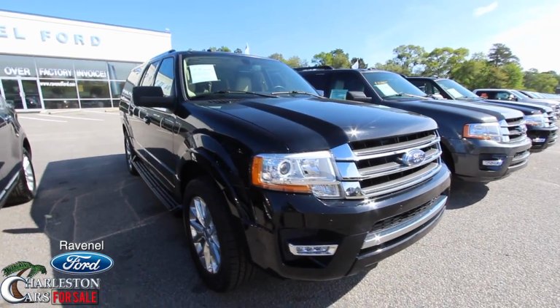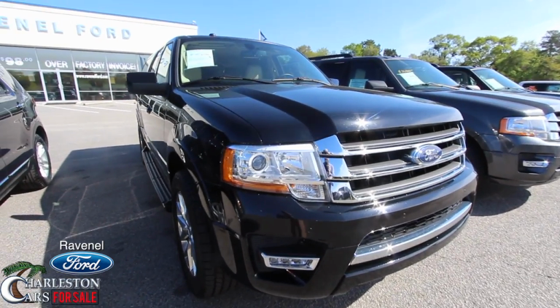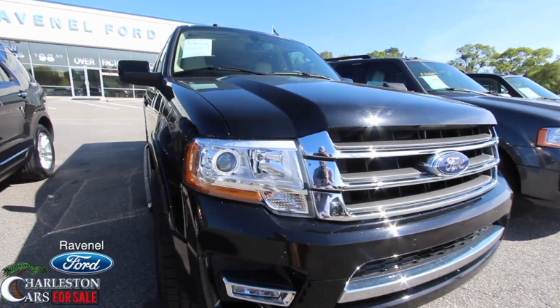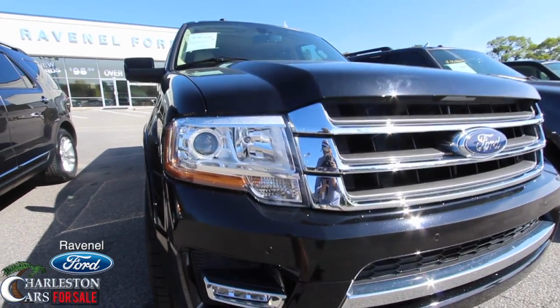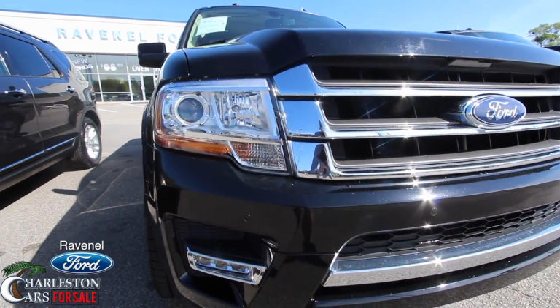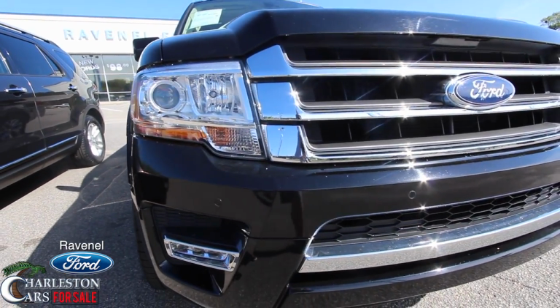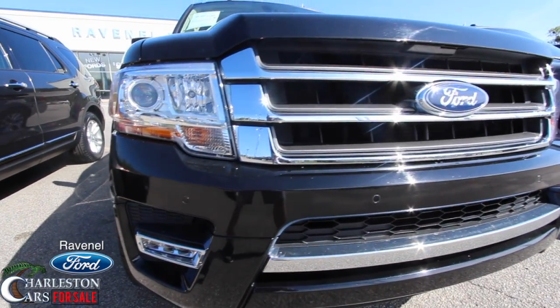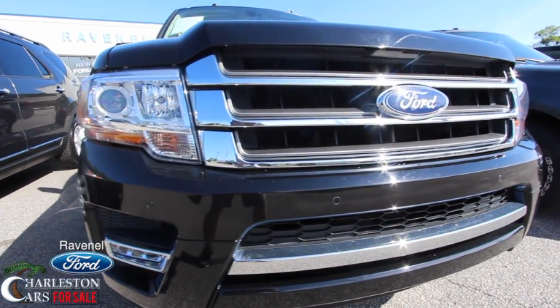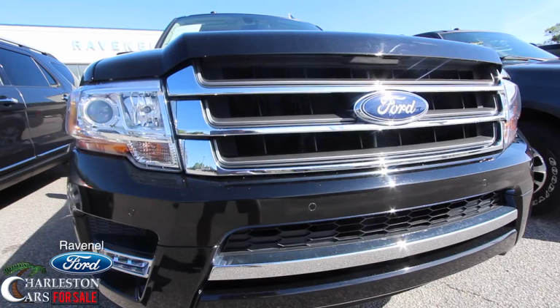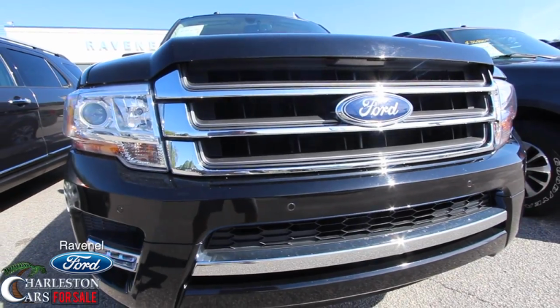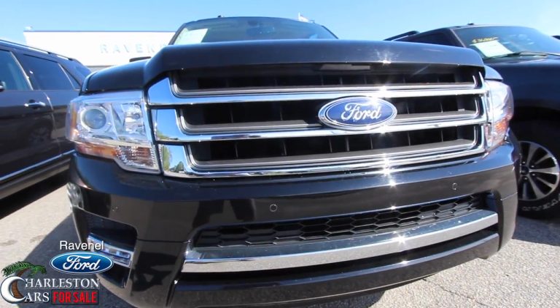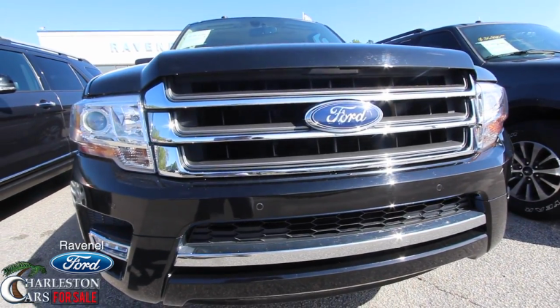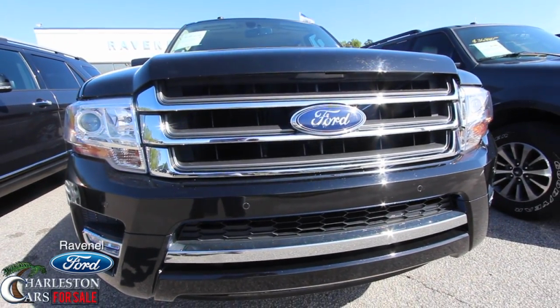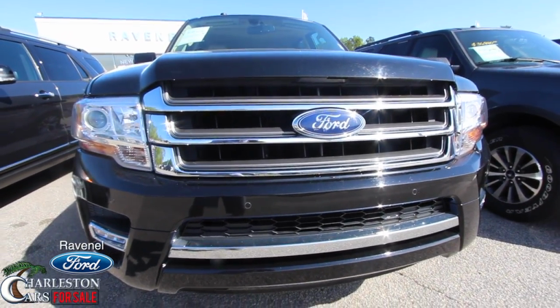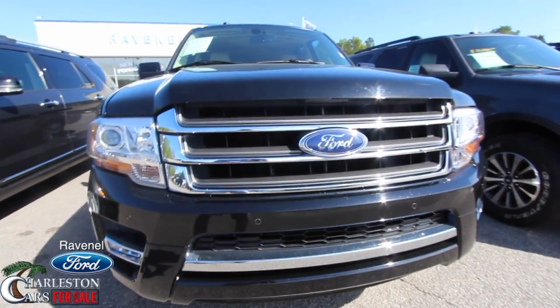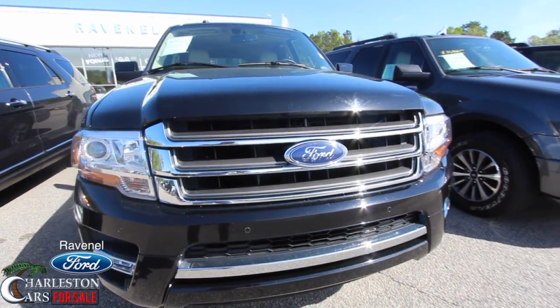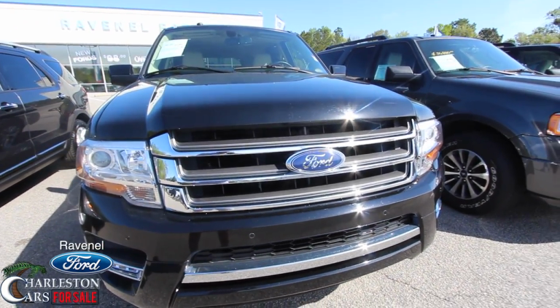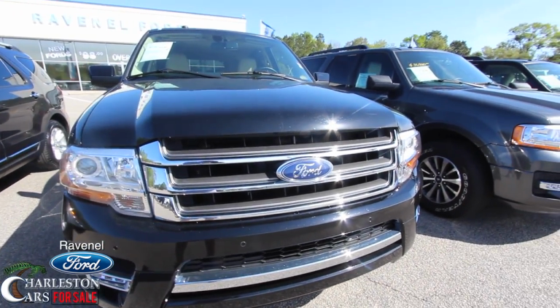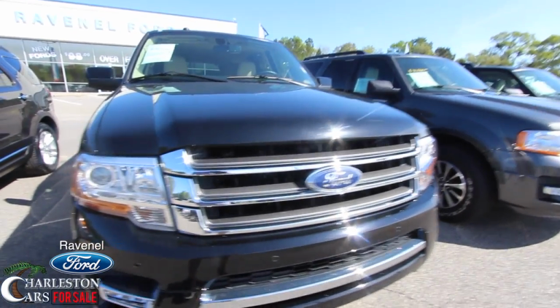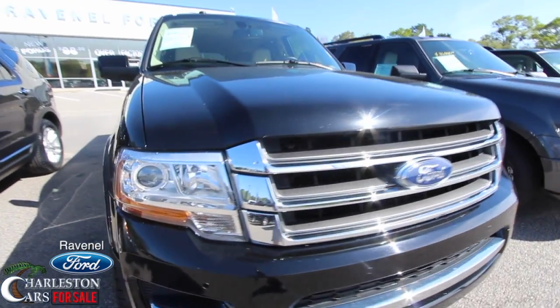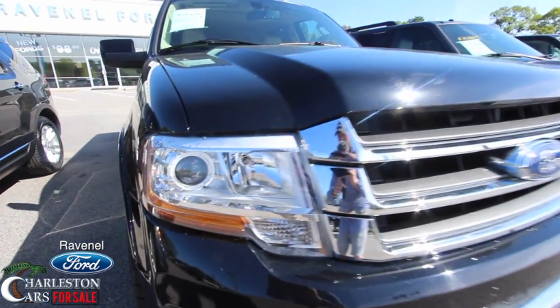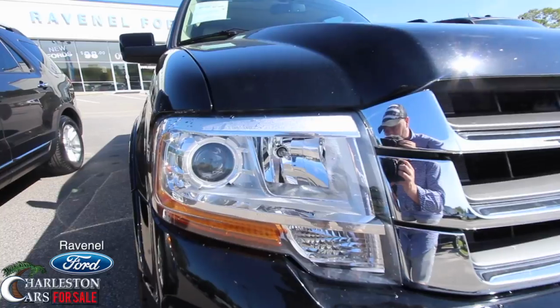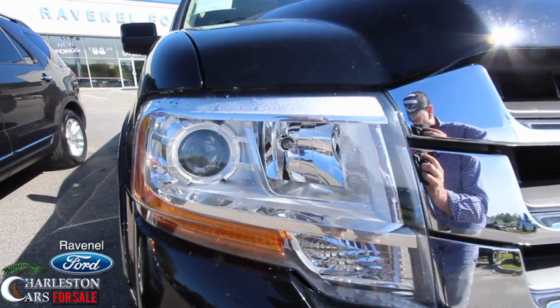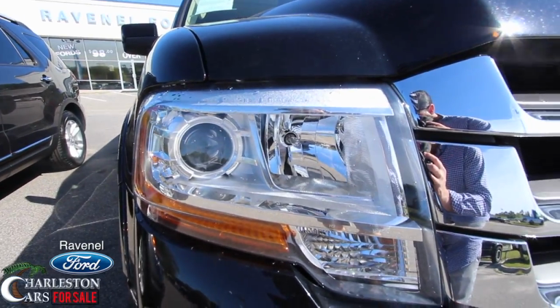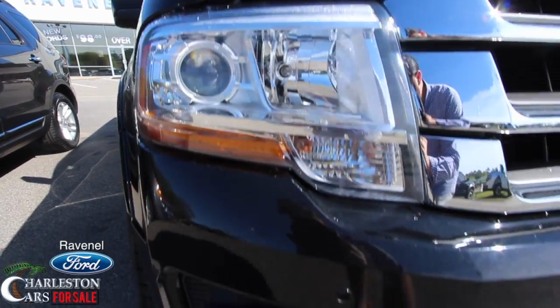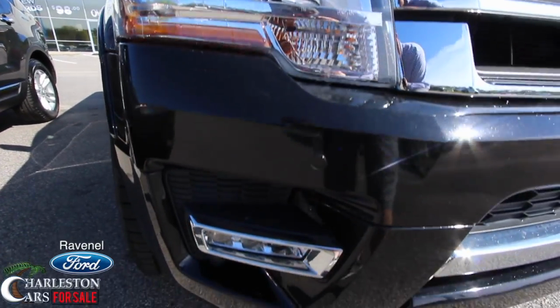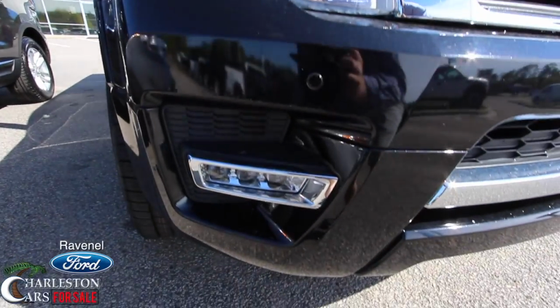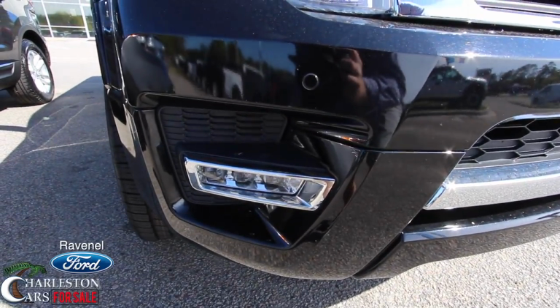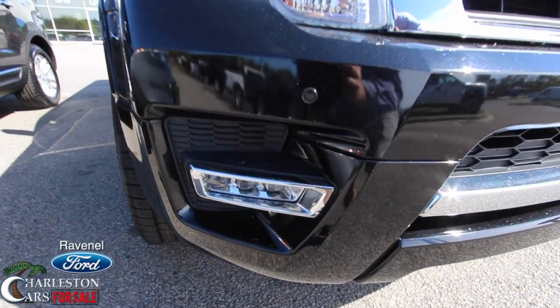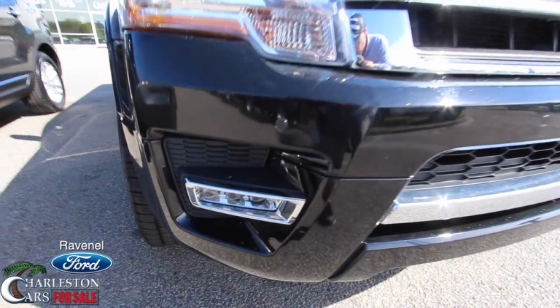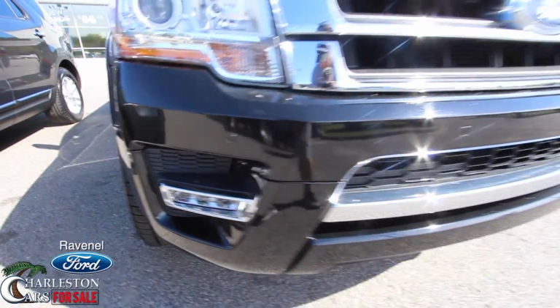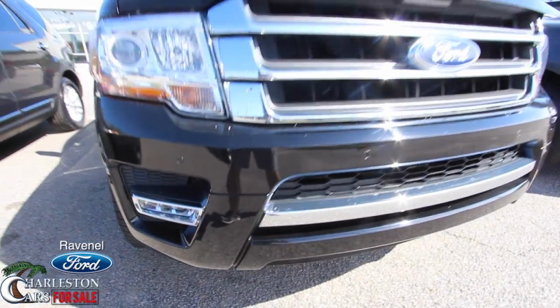The front end is looking good — you can tell it's an Expedition, just a massive front end, massive grille, huge headlights with the projectors. Then you're rolling down in here with your LED lights down in the bottom bumper.